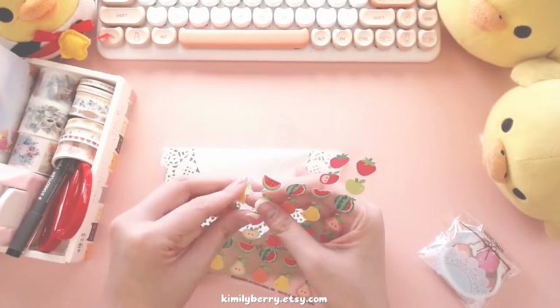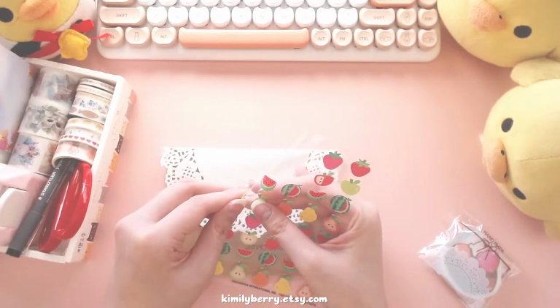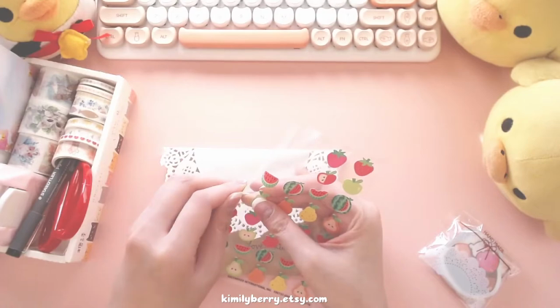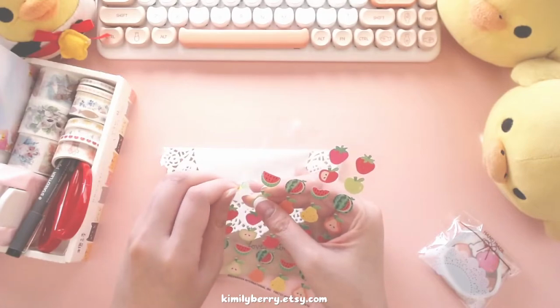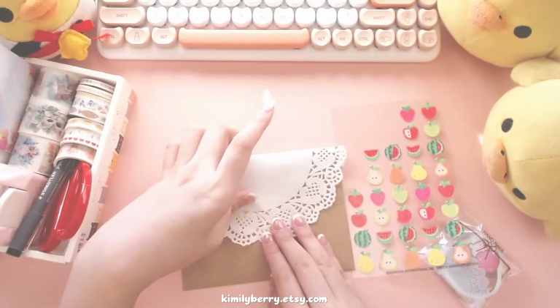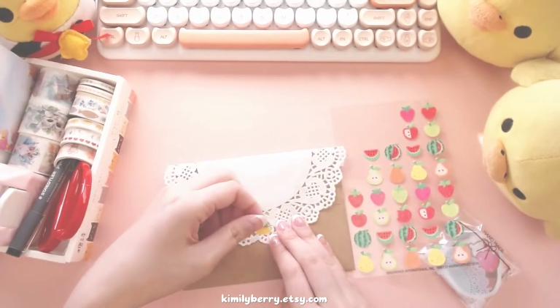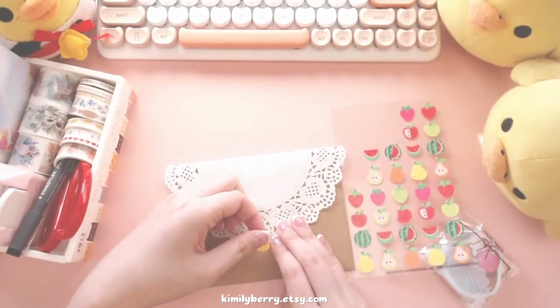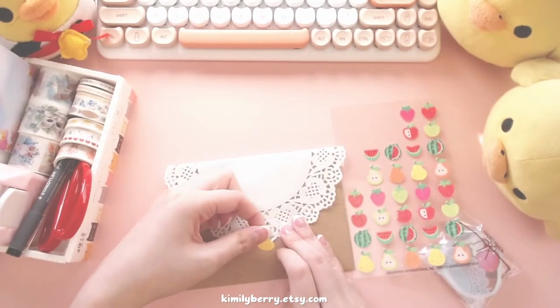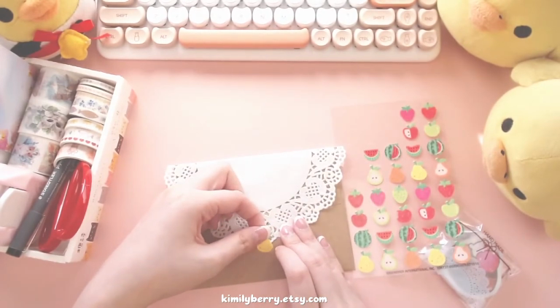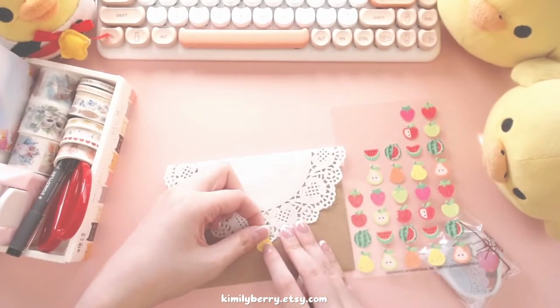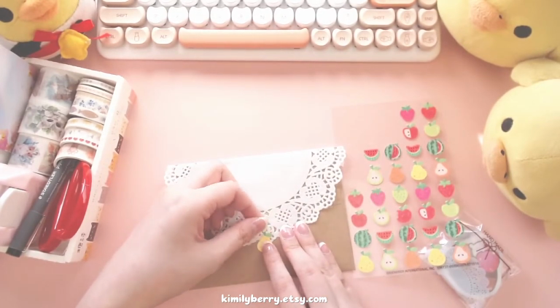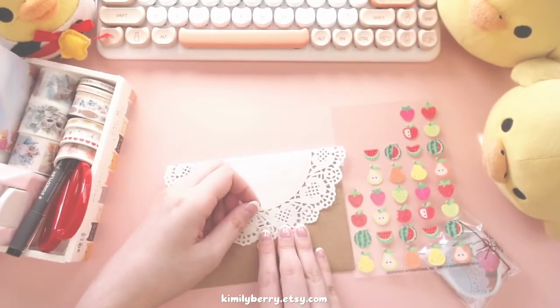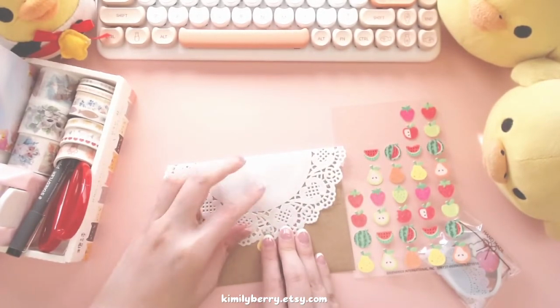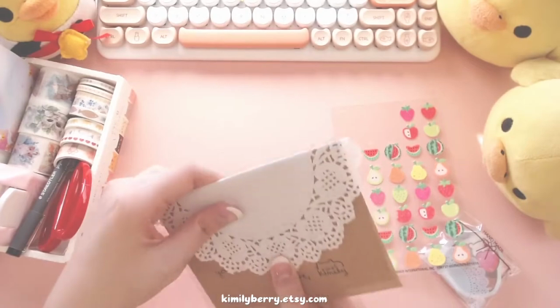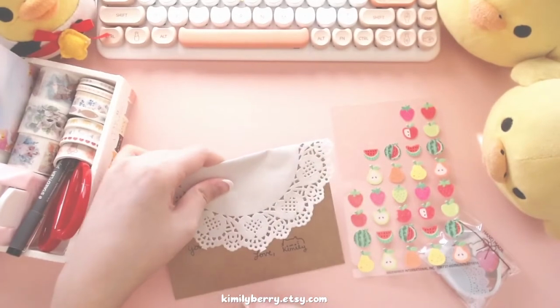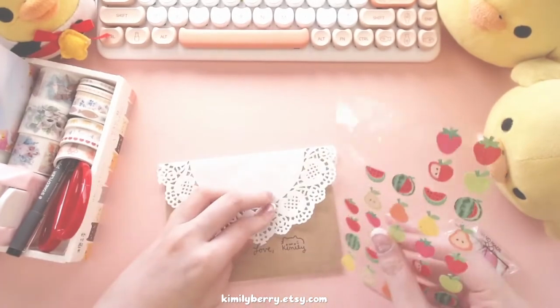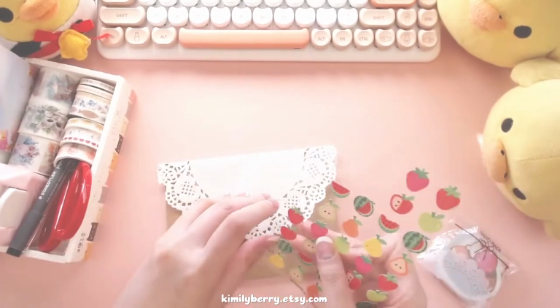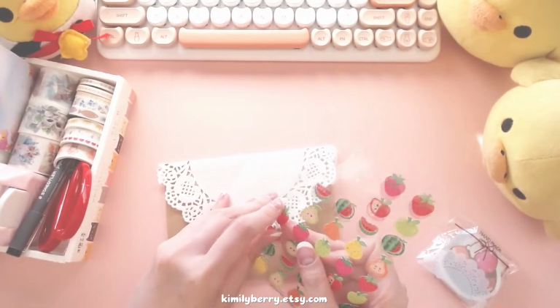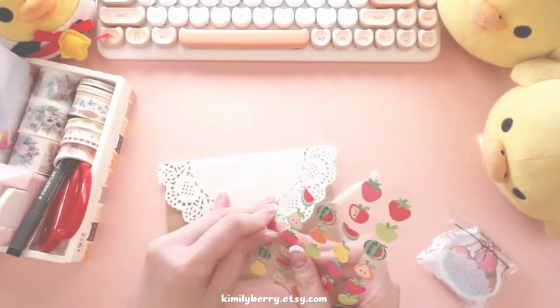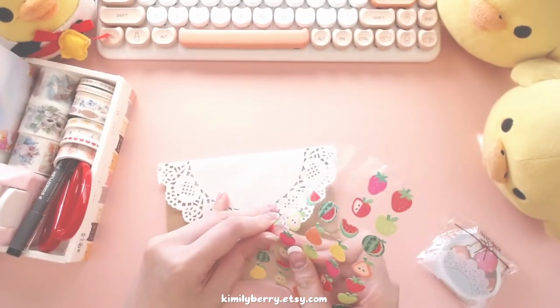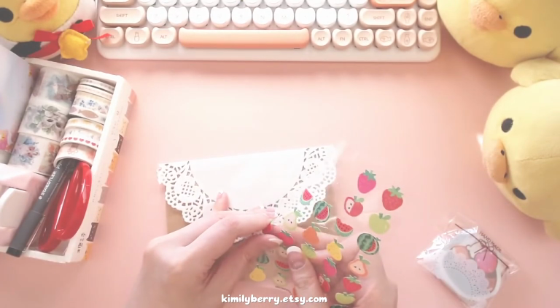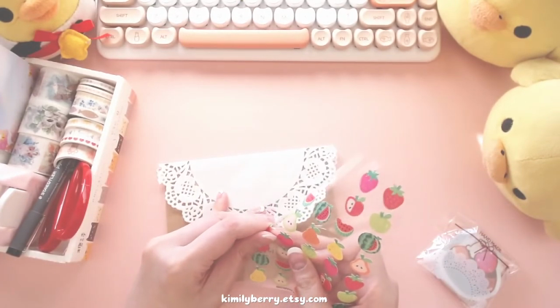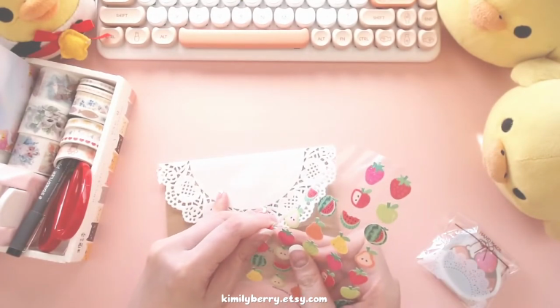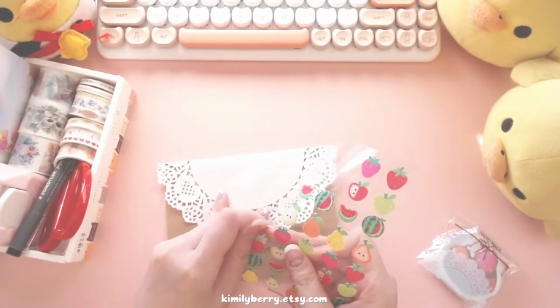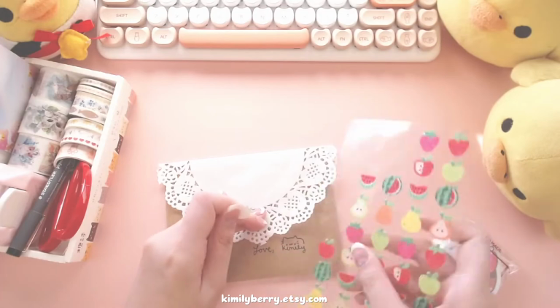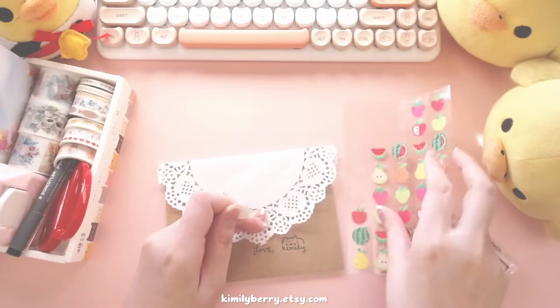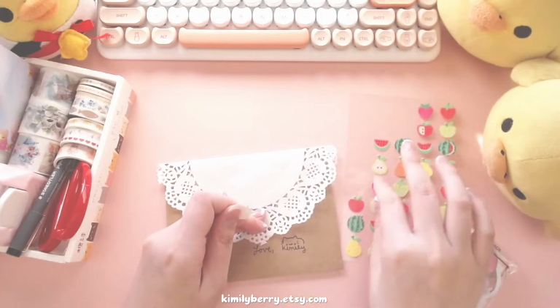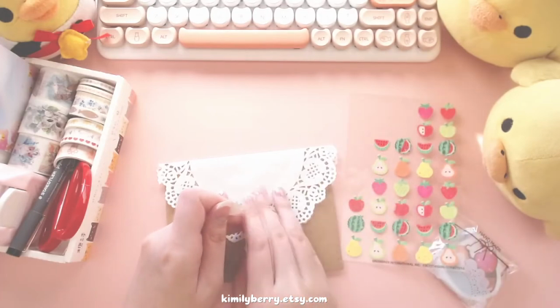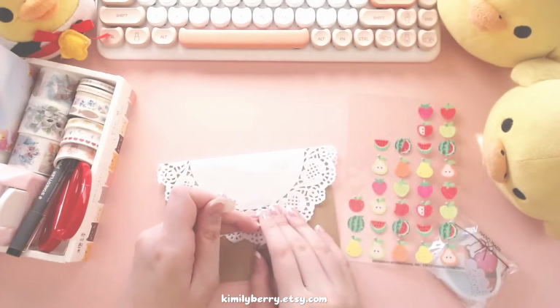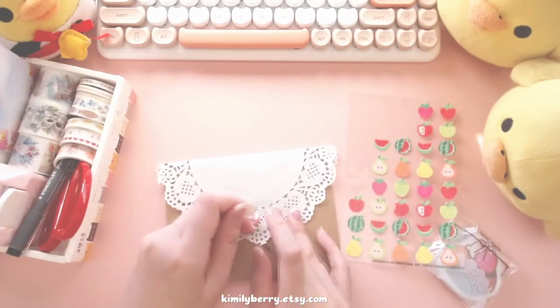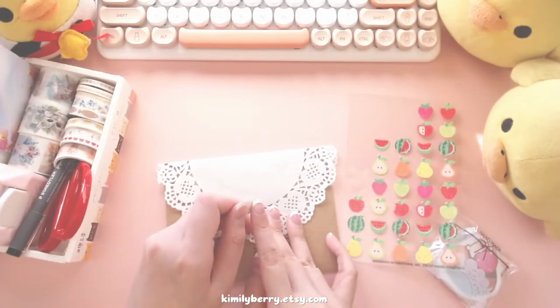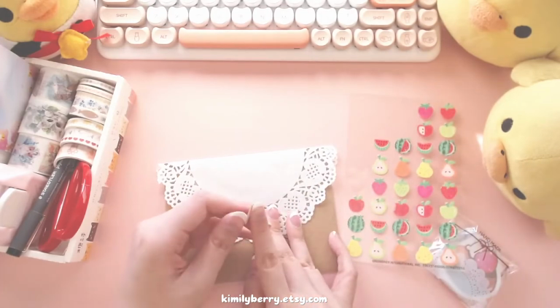I just found this sheet of fruit stickers. I decided to give you the pear and the strawberry sticker. Leave a comment down below telling me which fruit is your favorite.